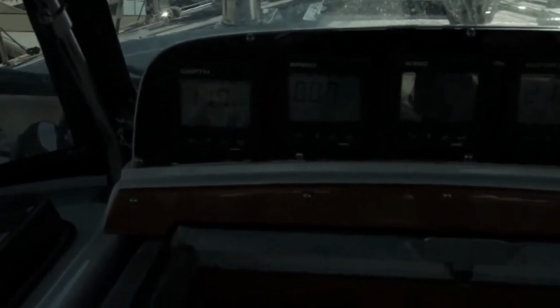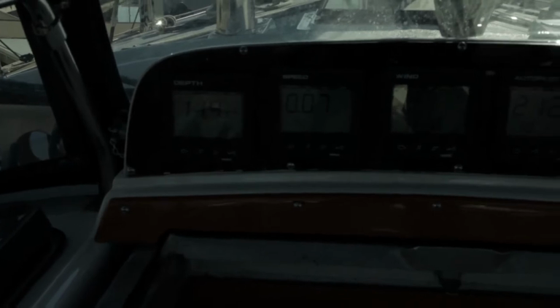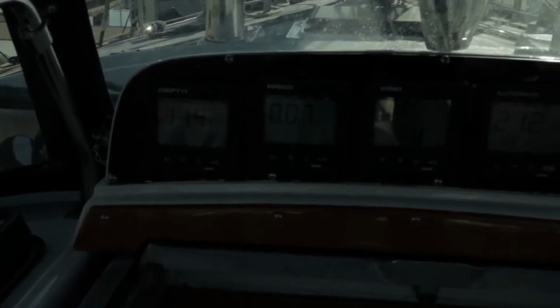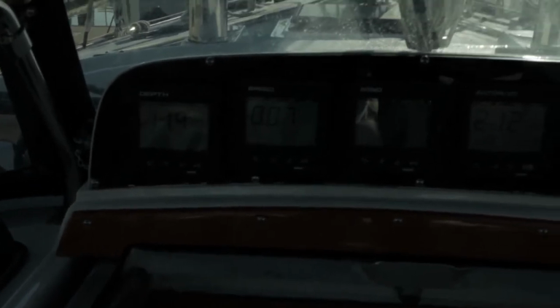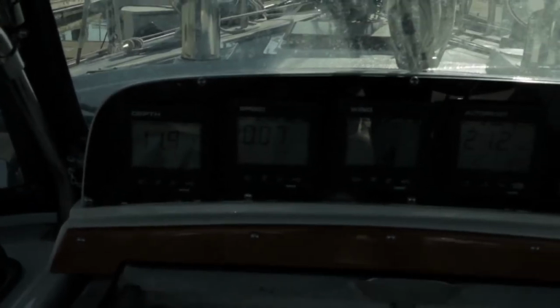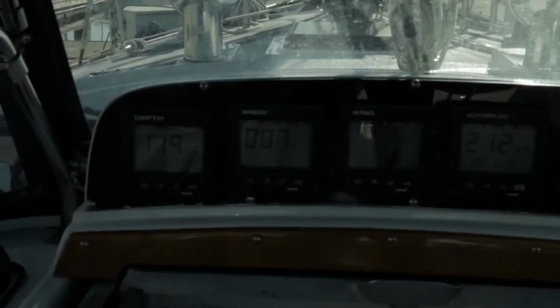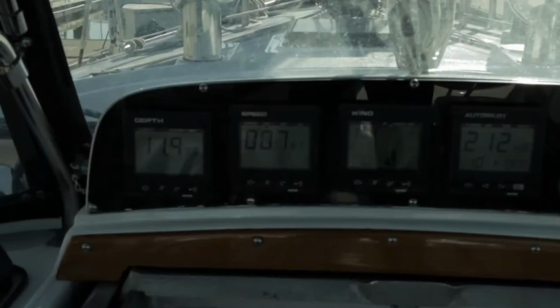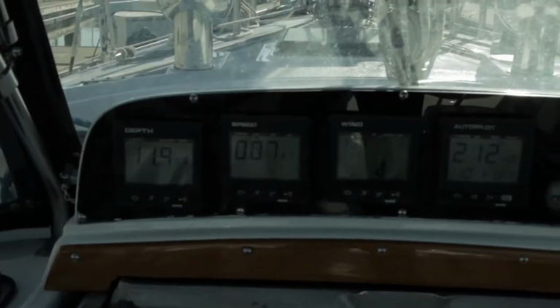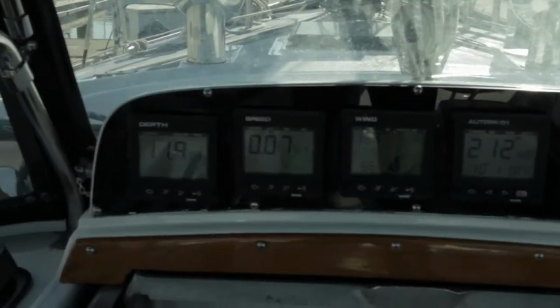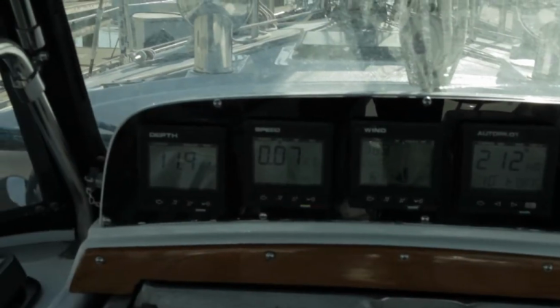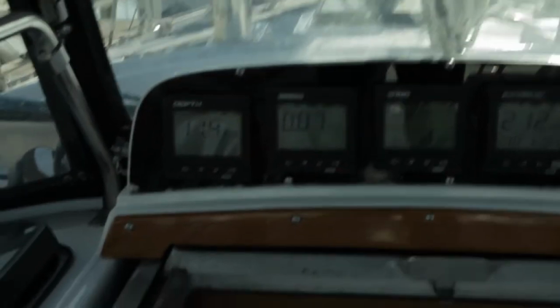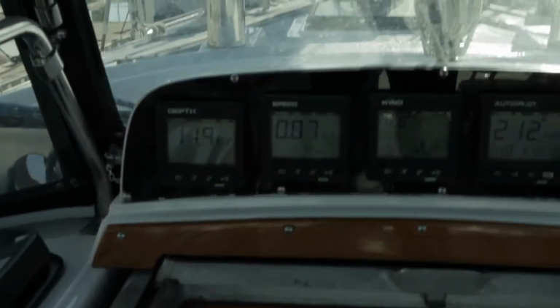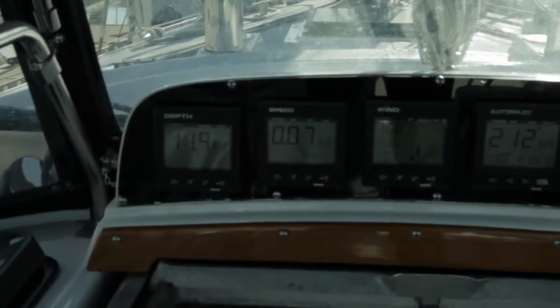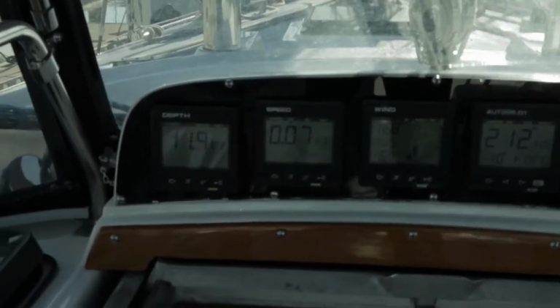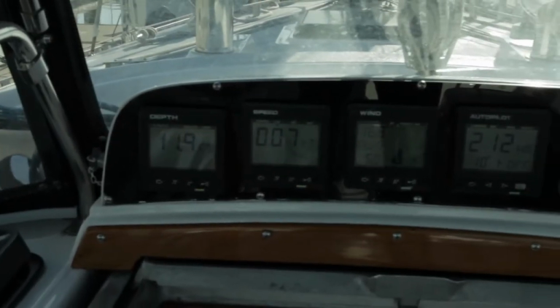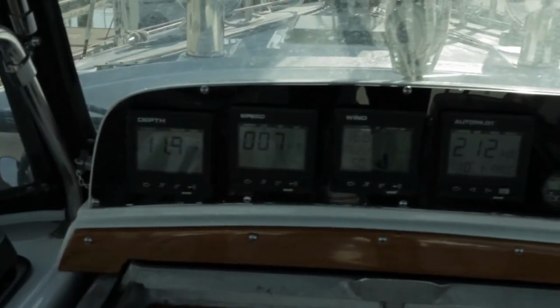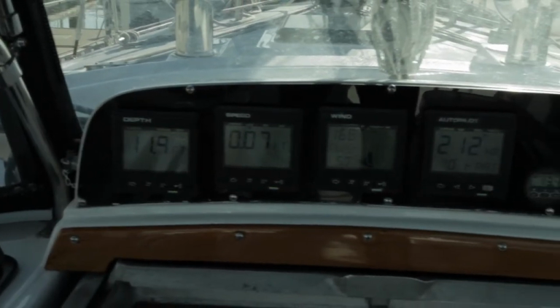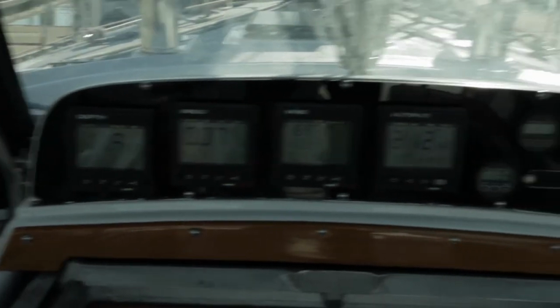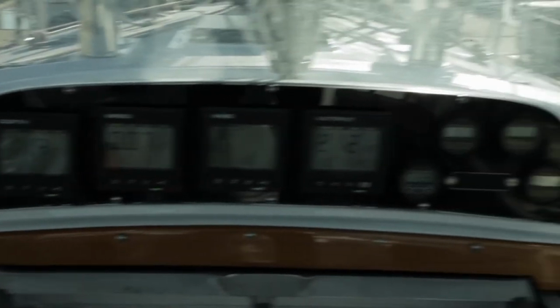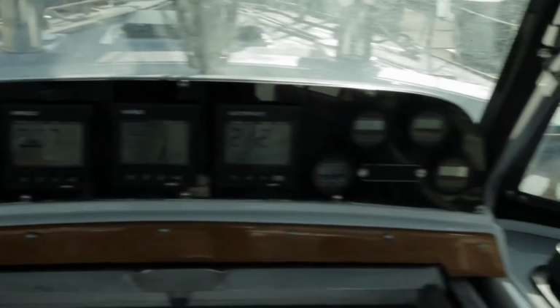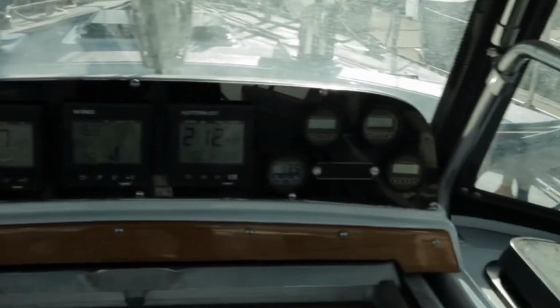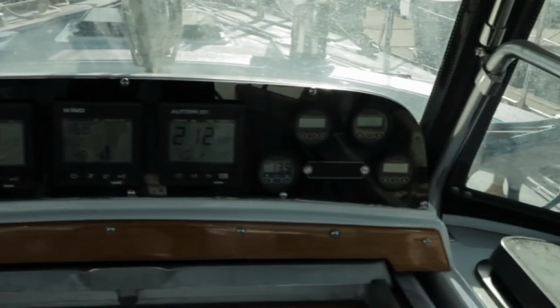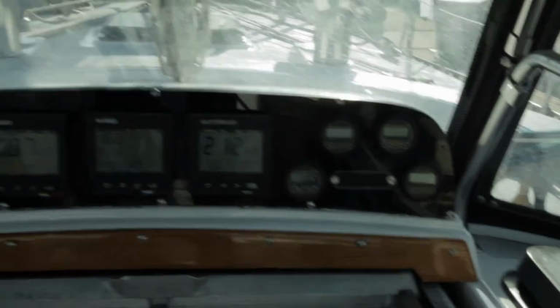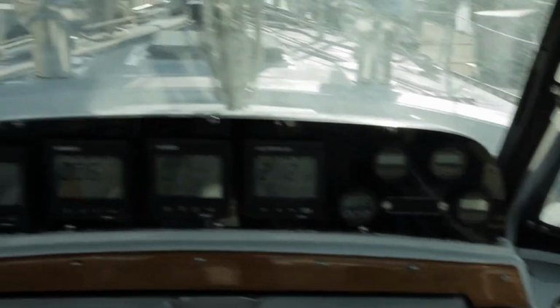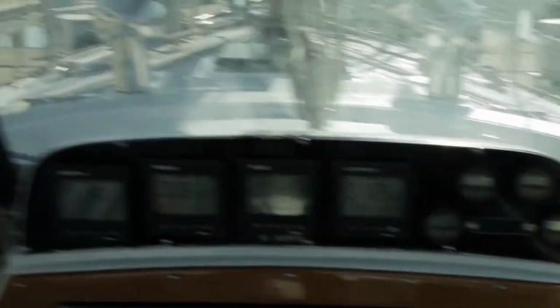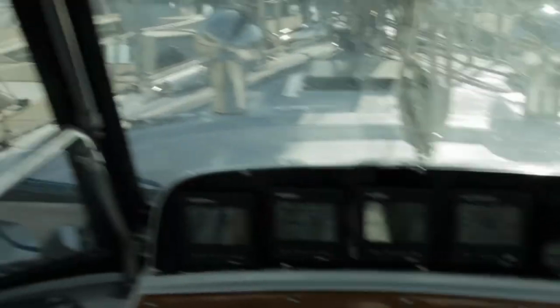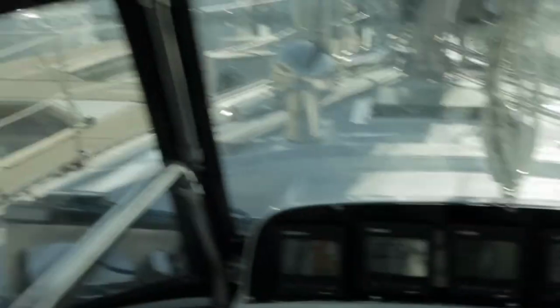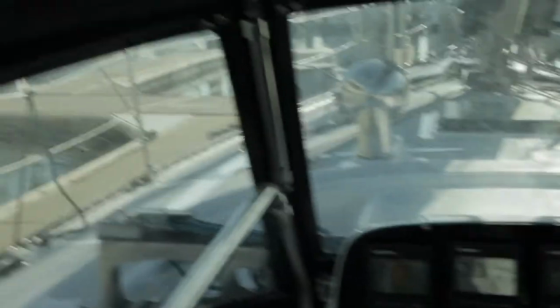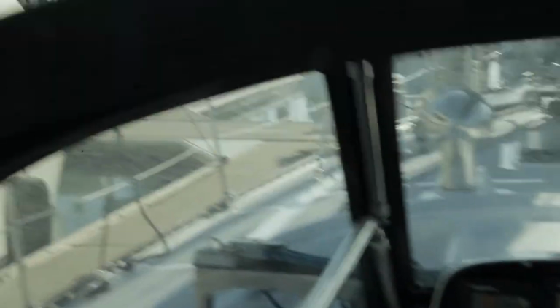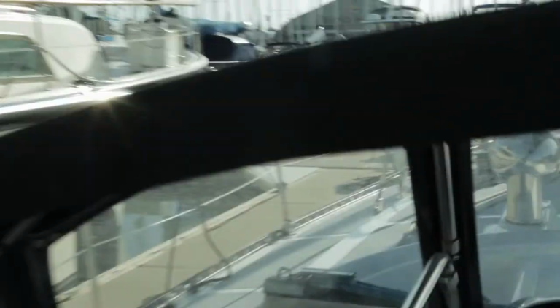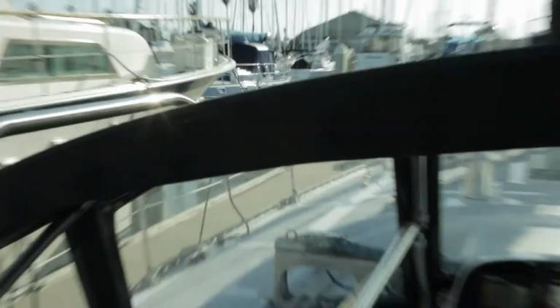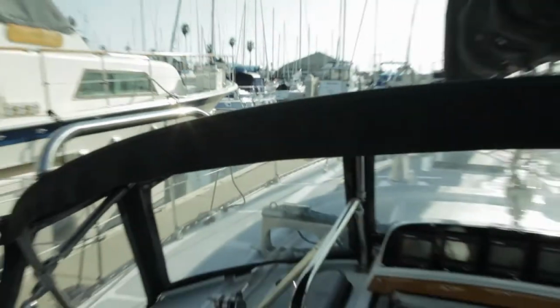Here you can see the instrument panel. It's a little hard to see right now, but with the naked eye it's much easier. And of course all of those will illuminate when it's nighttime.